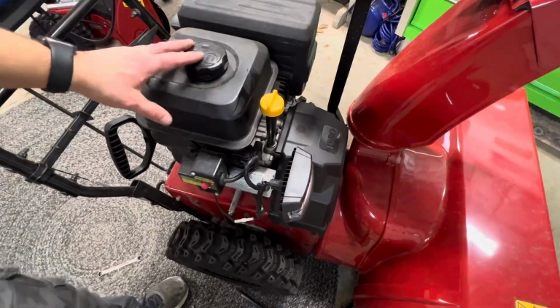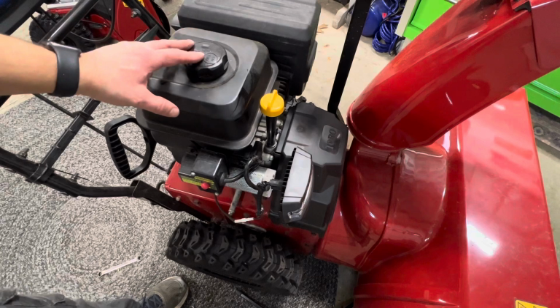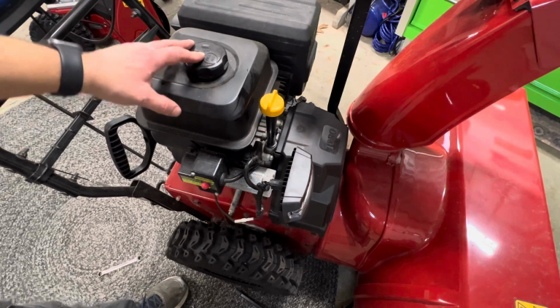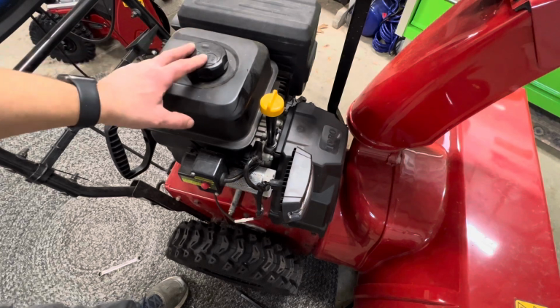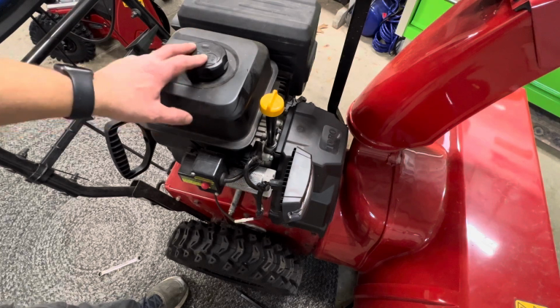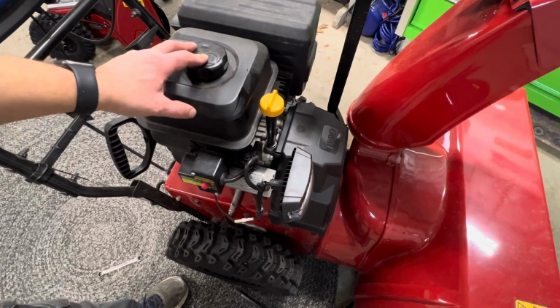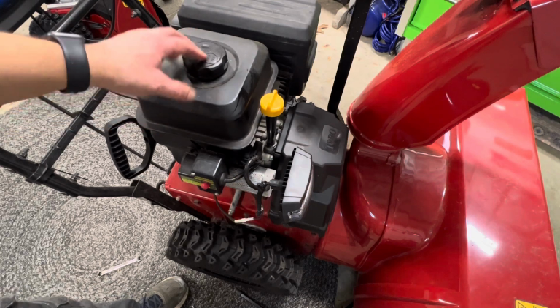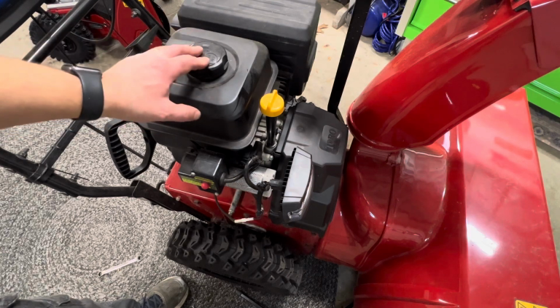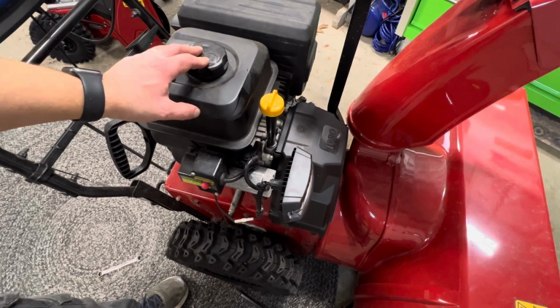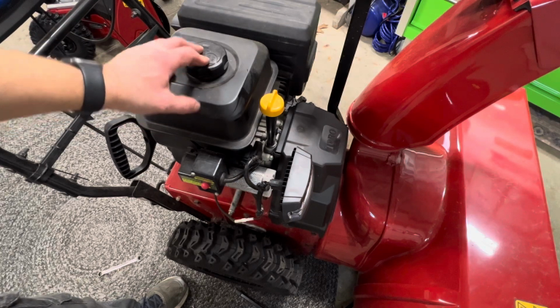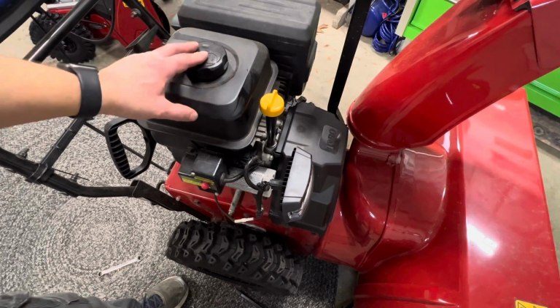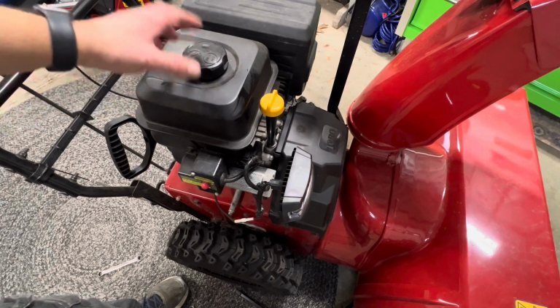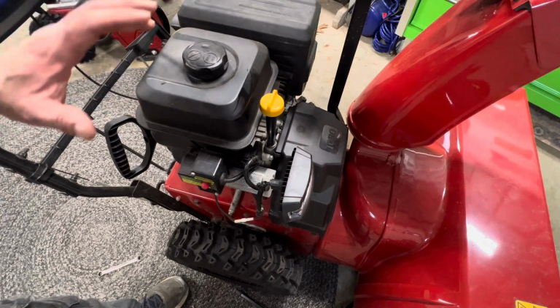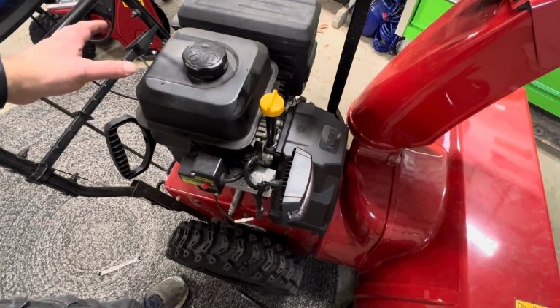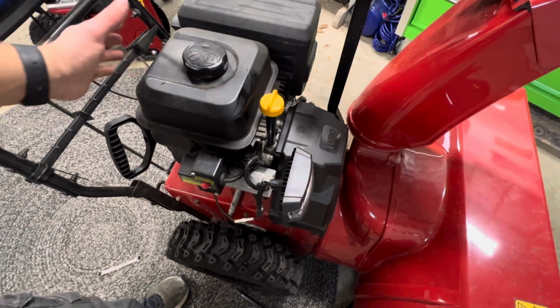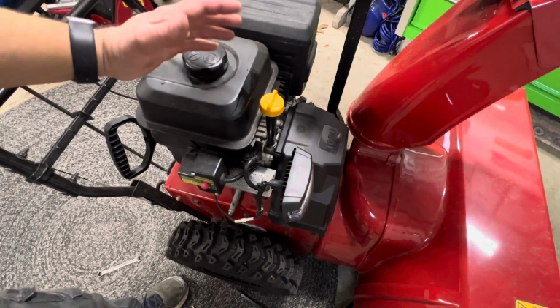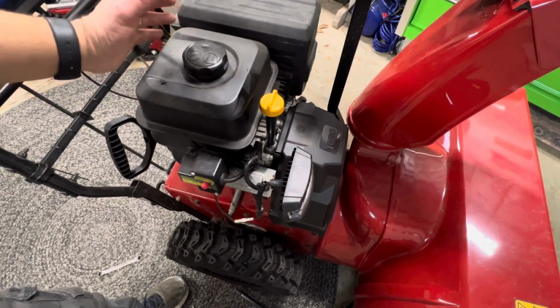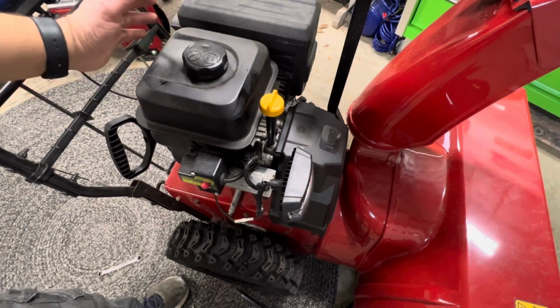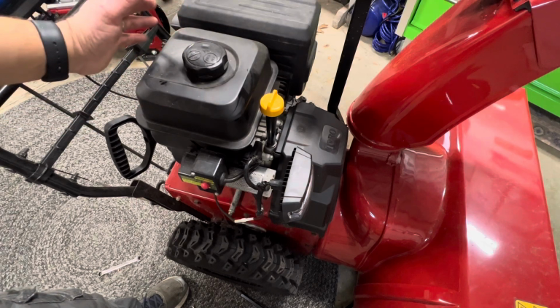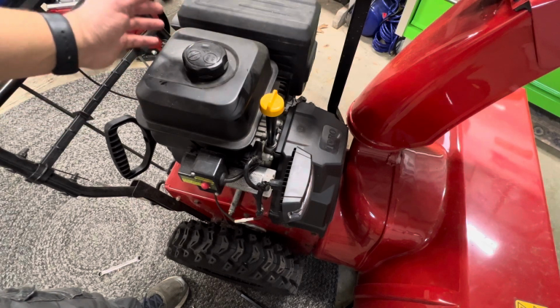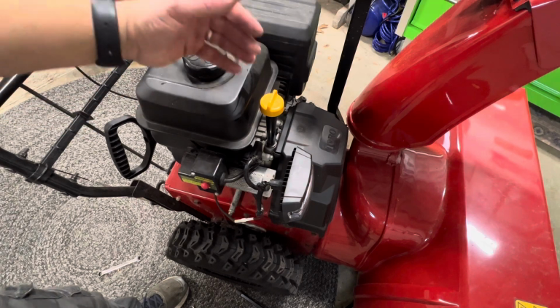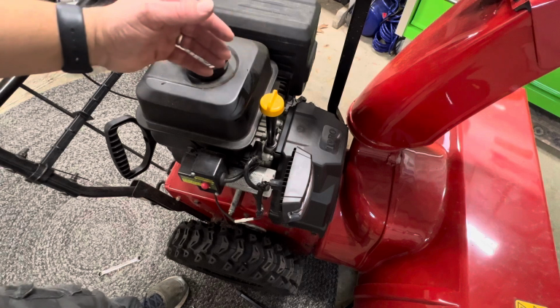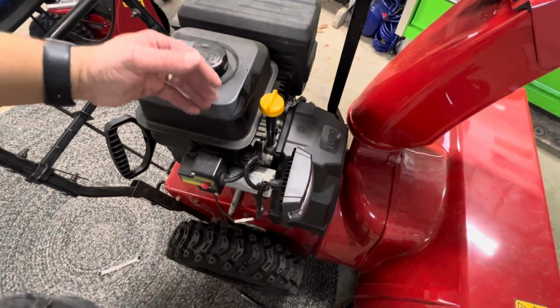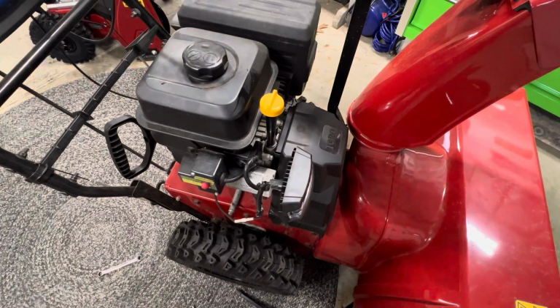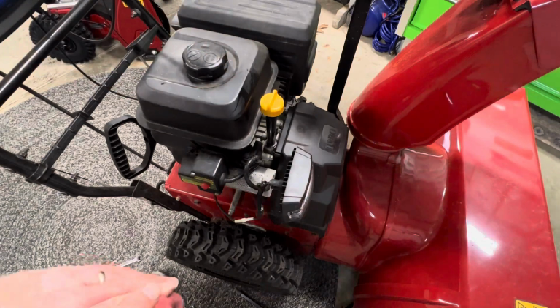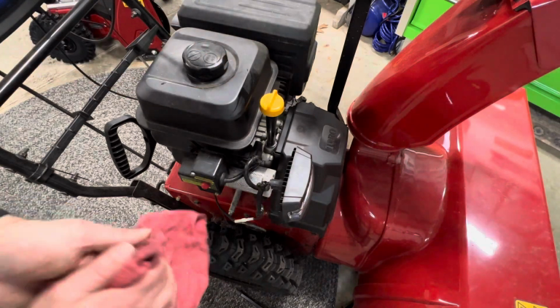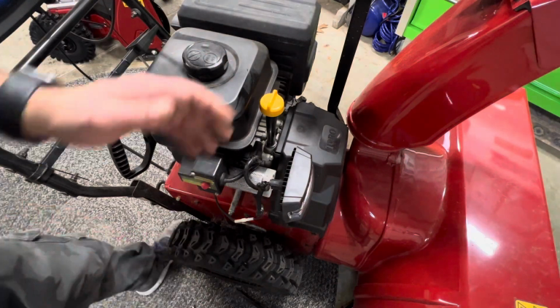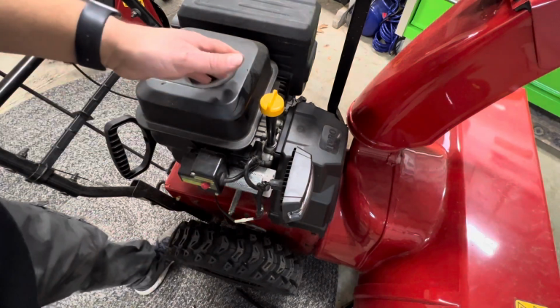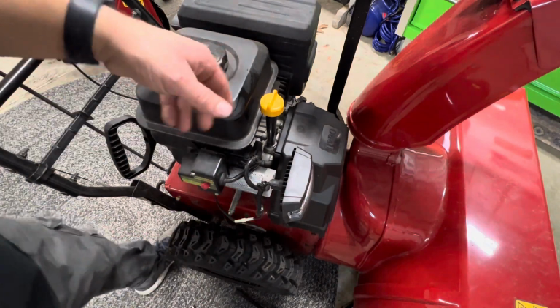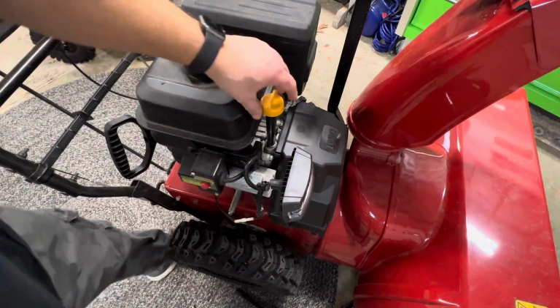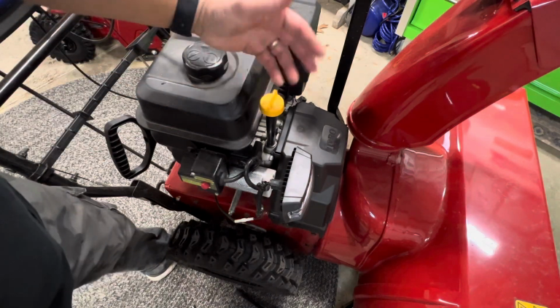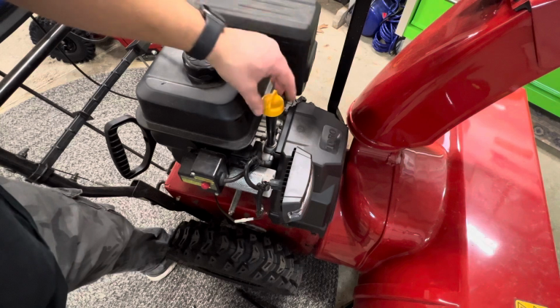This model is the Toro PowerMax Heavy Duty 828 snowblower, but a lot of snowblowers use the same kind of engines, so the dipstick should be in a similar spot. I just changed the oil in this snowblower, so it's going to be really clean.